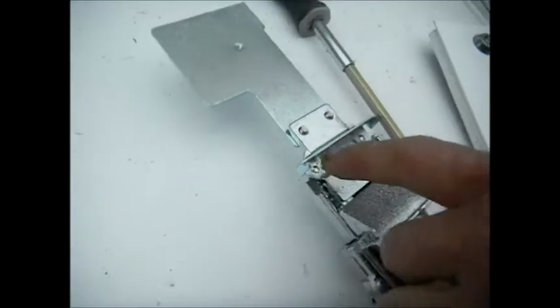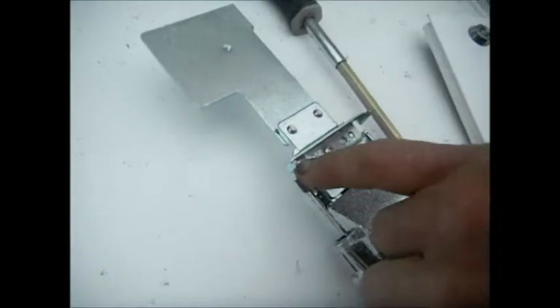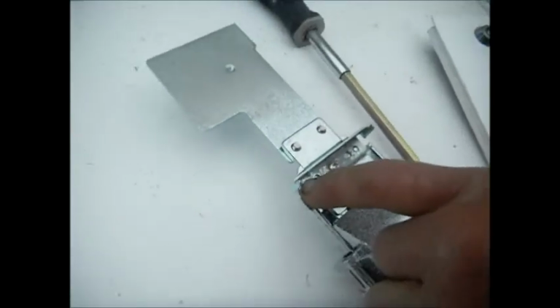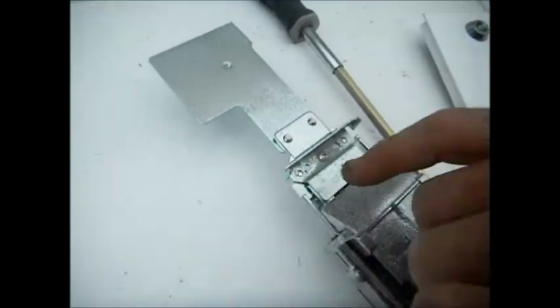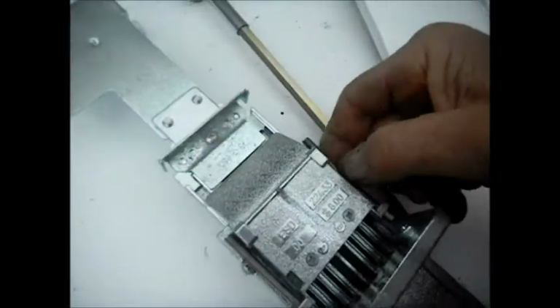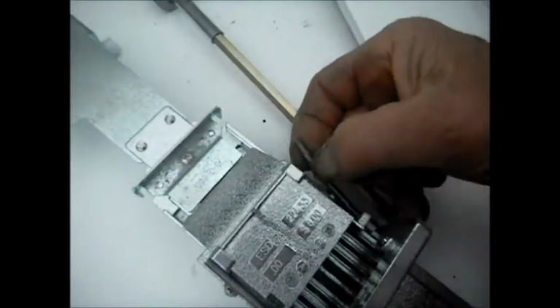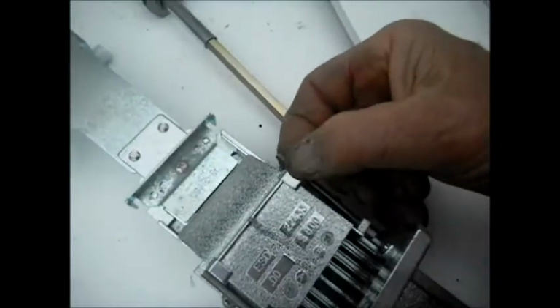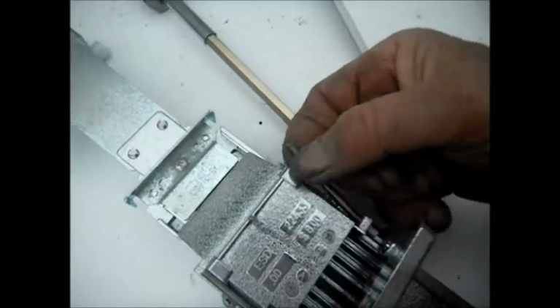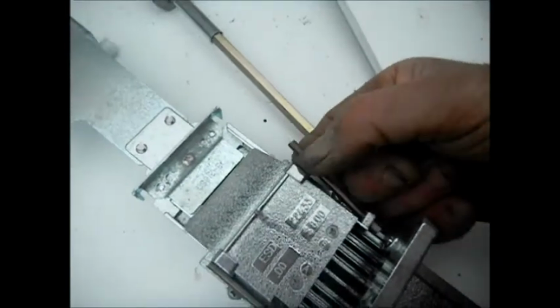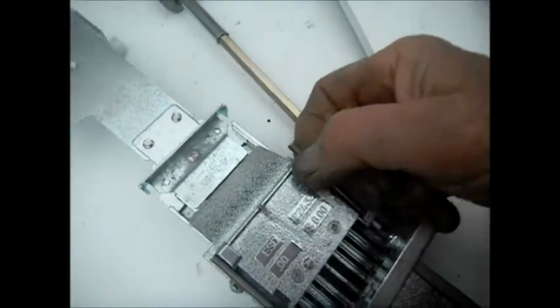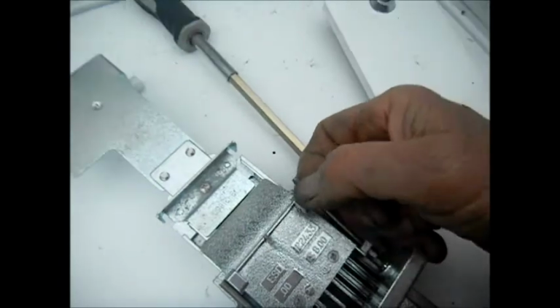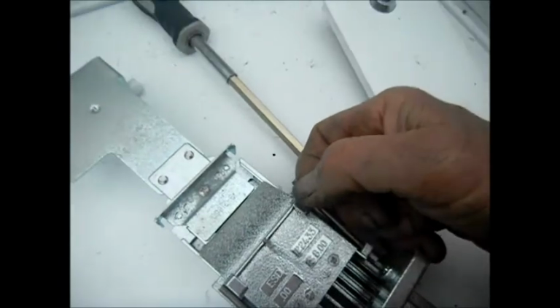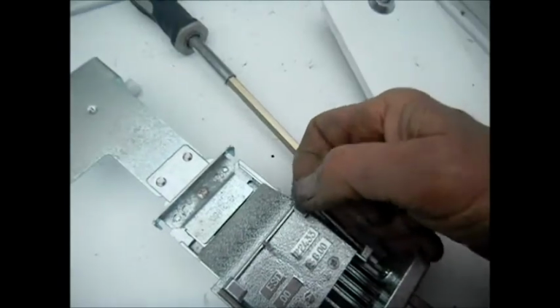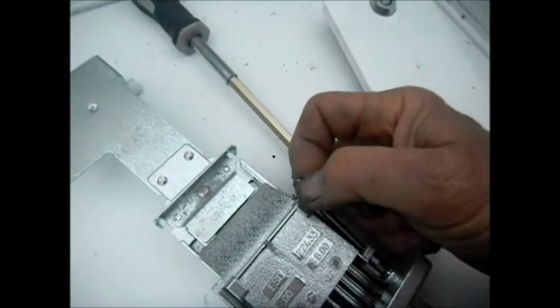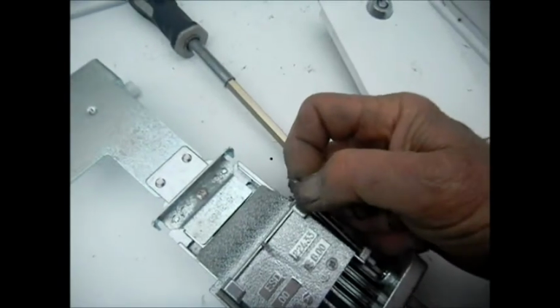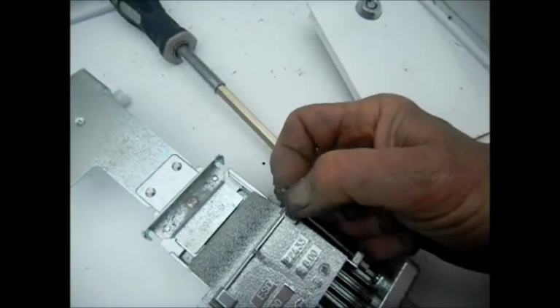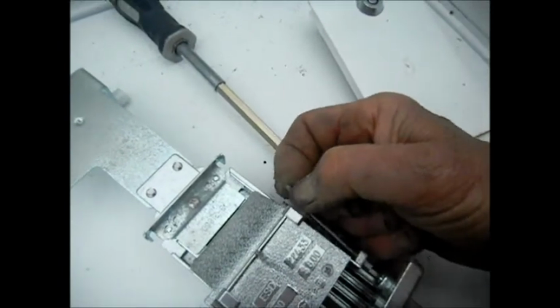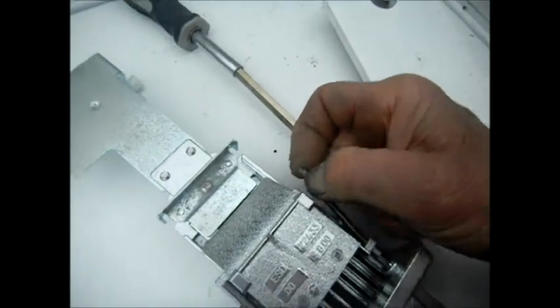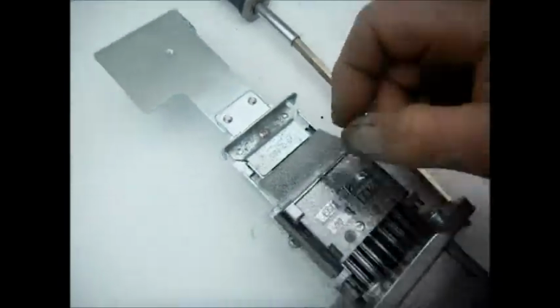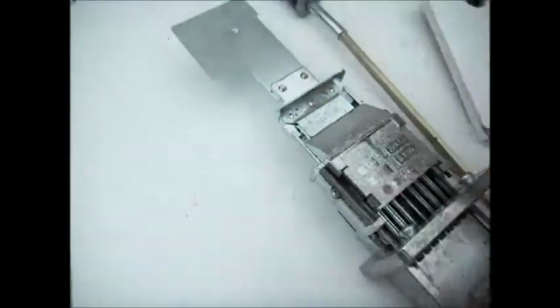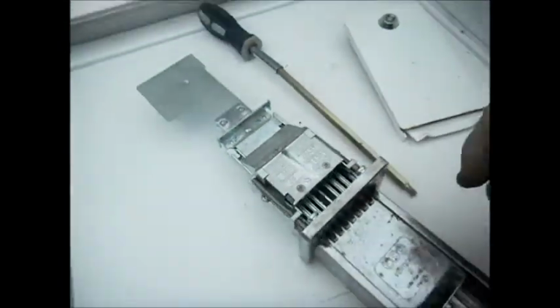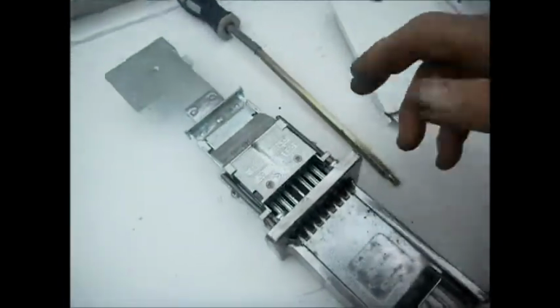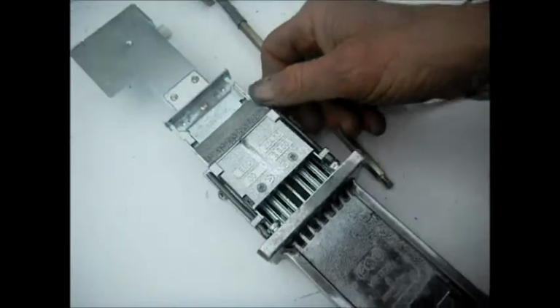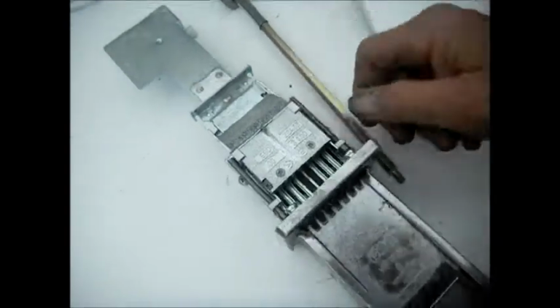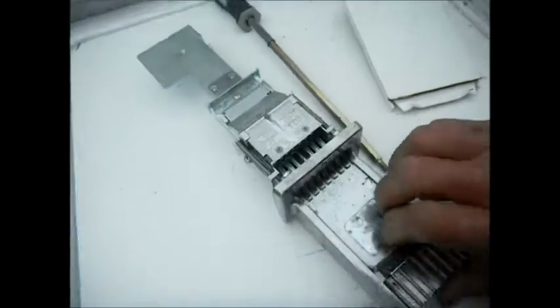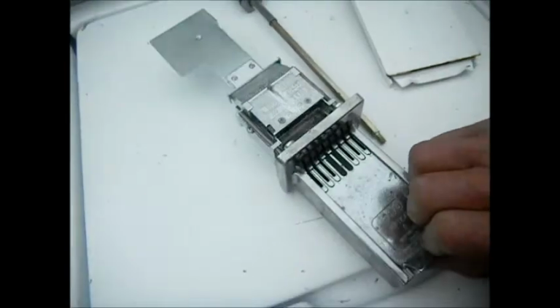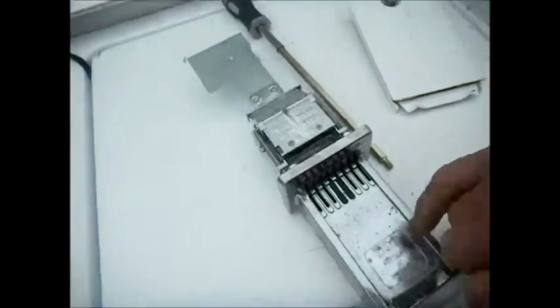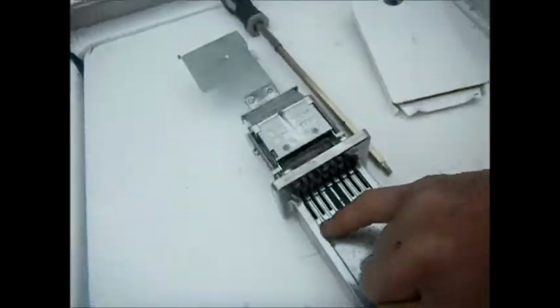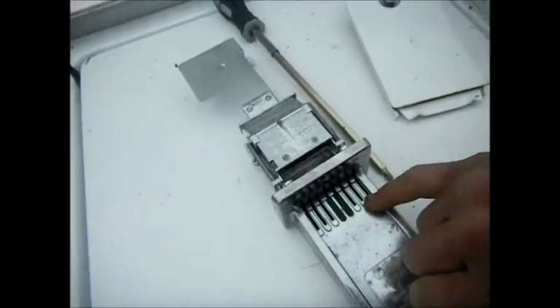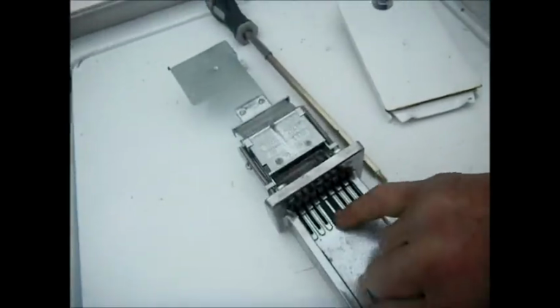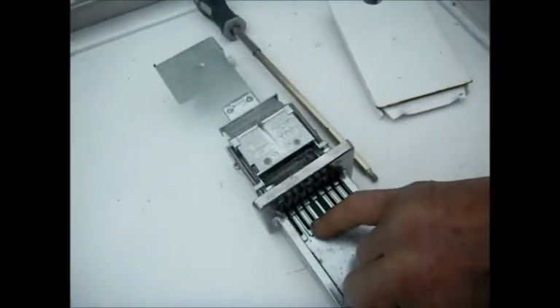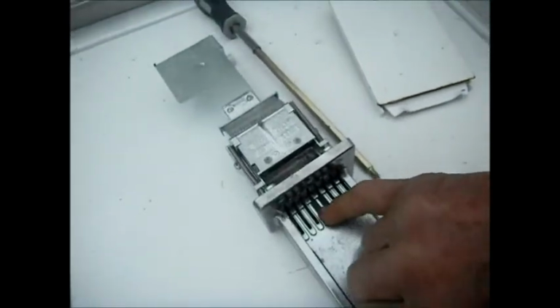They should be attached here. So what we'll do is take a needle nose and bend a little hook on the end of these springs, and that should fix it. Also, we're going to talk about how to upgrade your coin input.